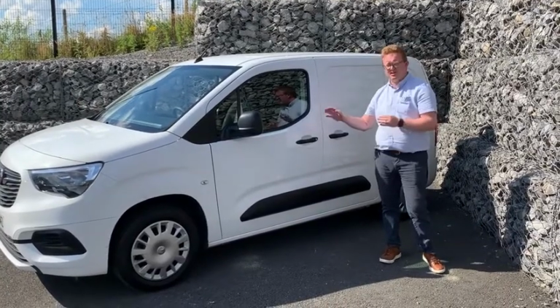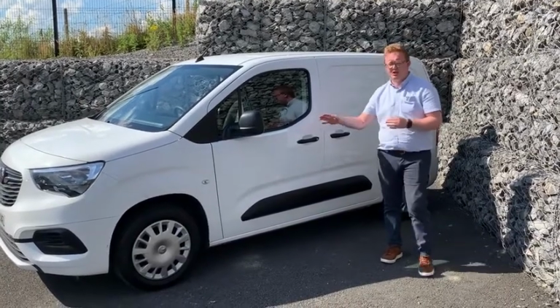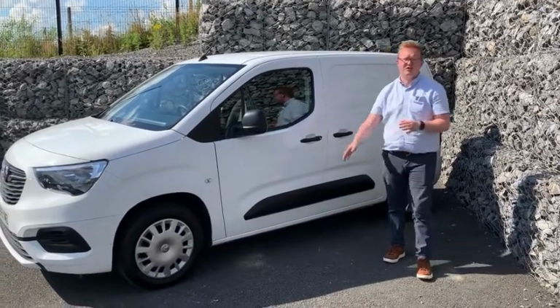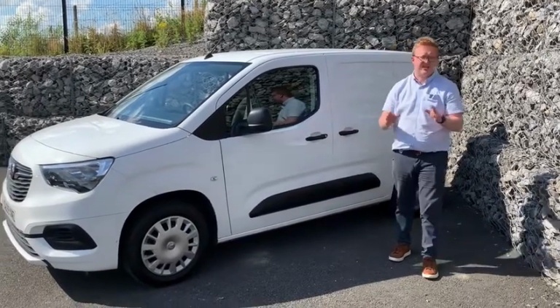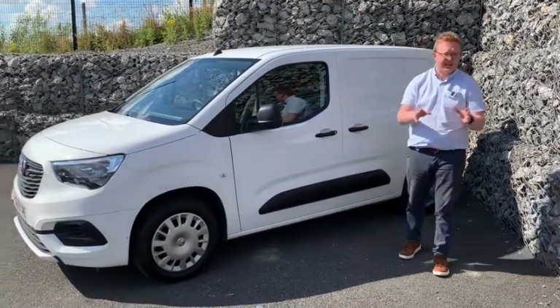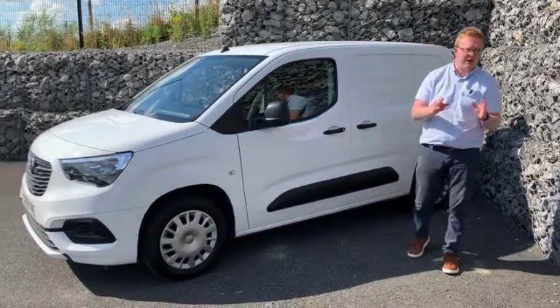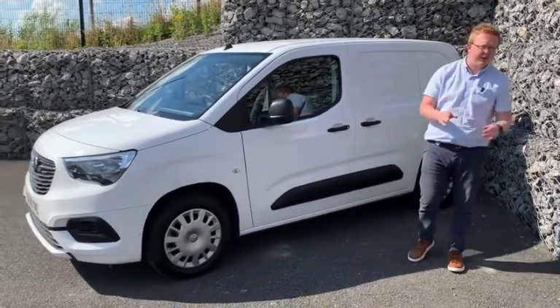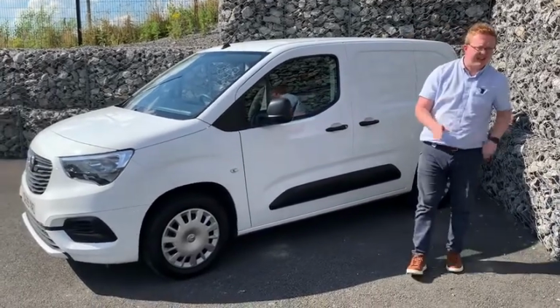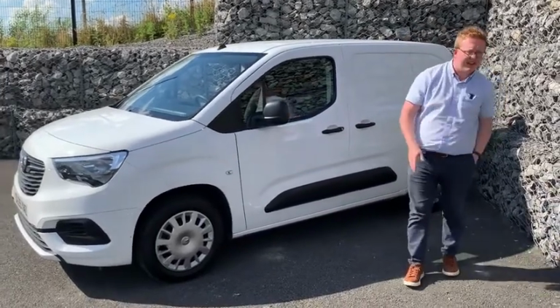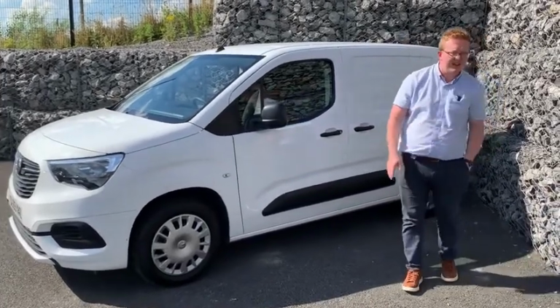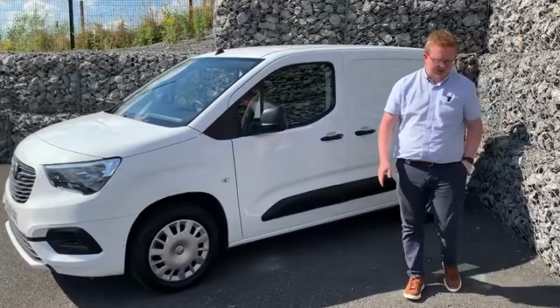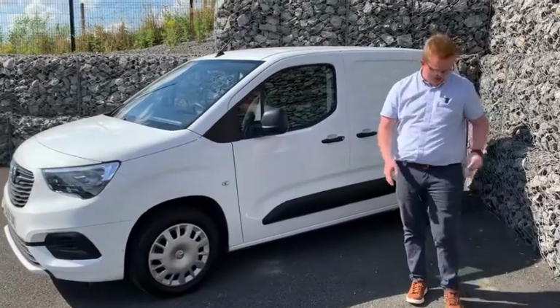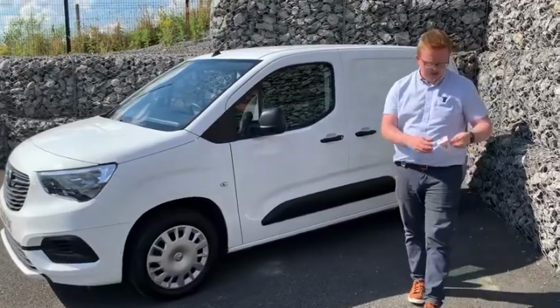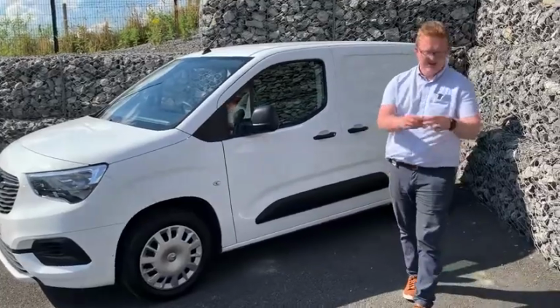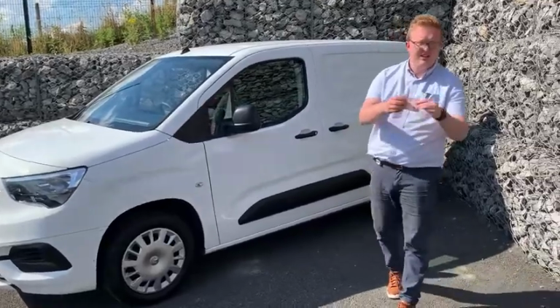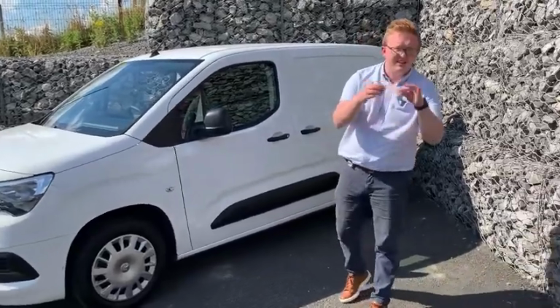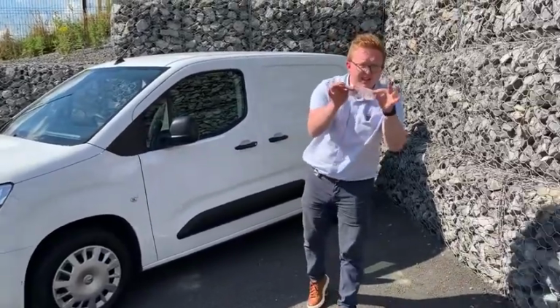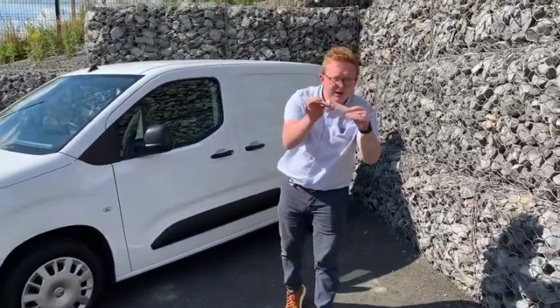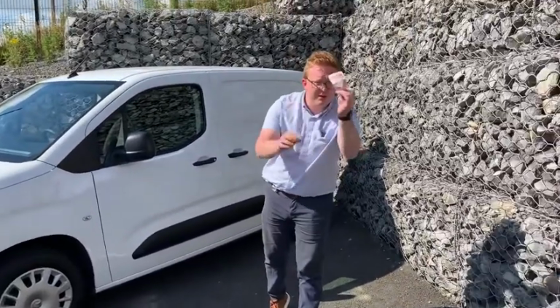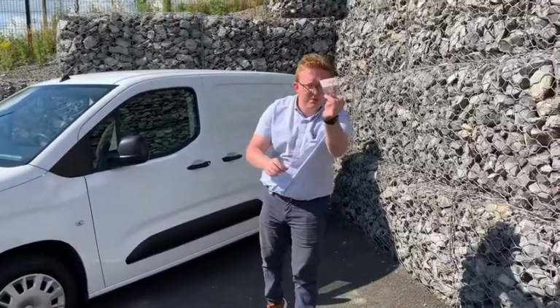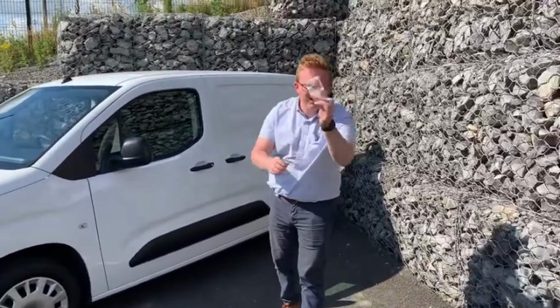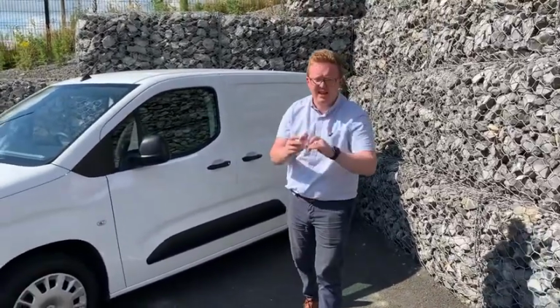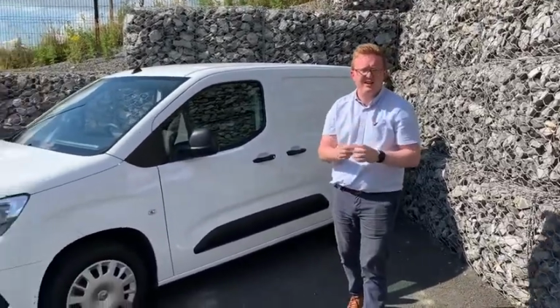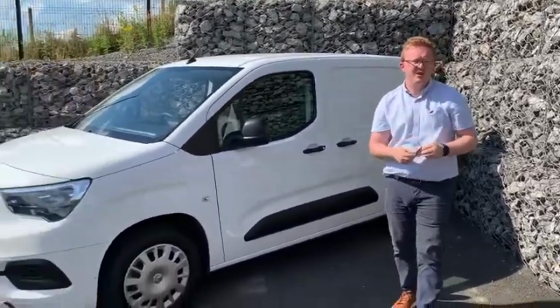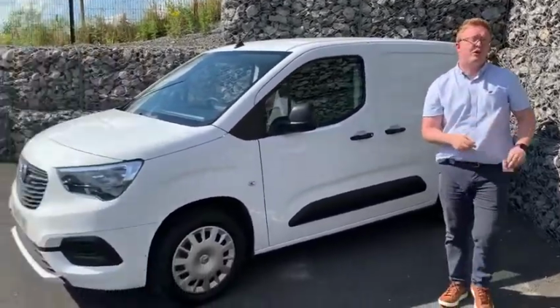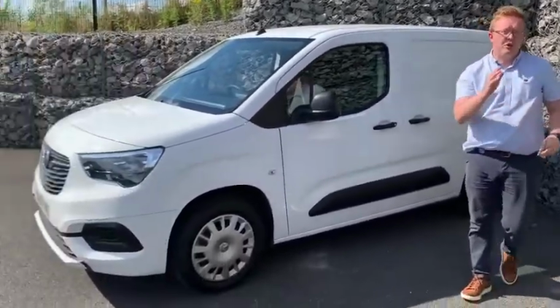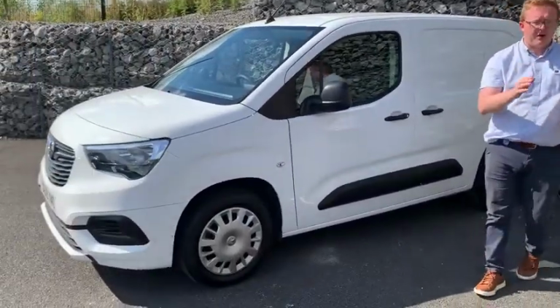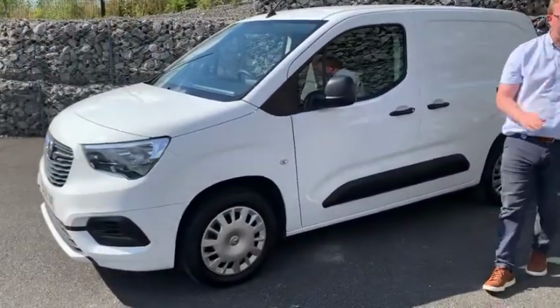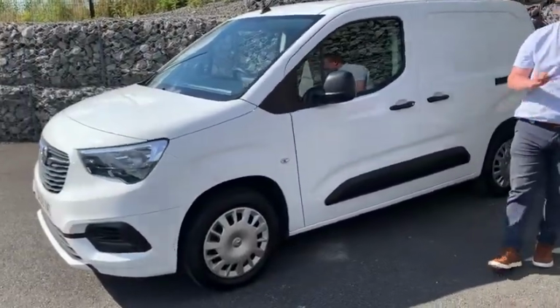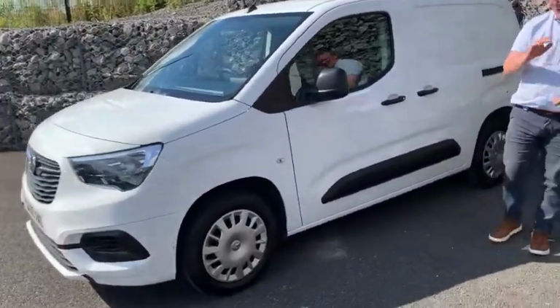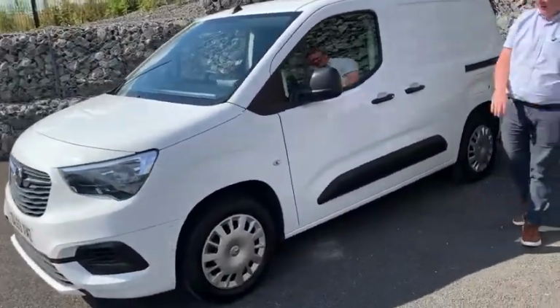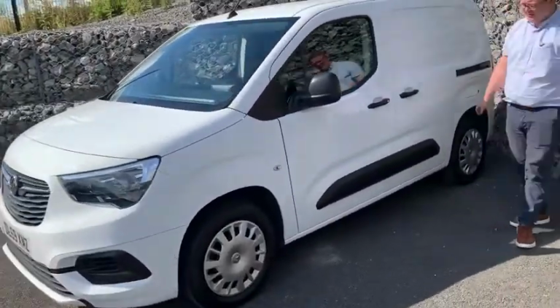This can be yours for £10 a day. That's right — £10 per day with no deposit and no final payments.